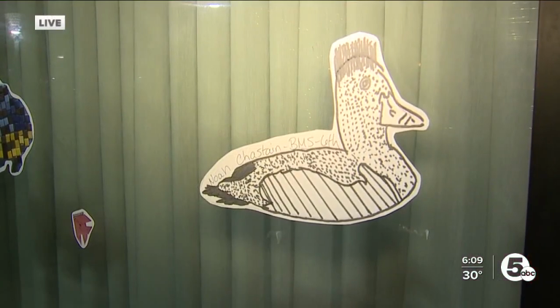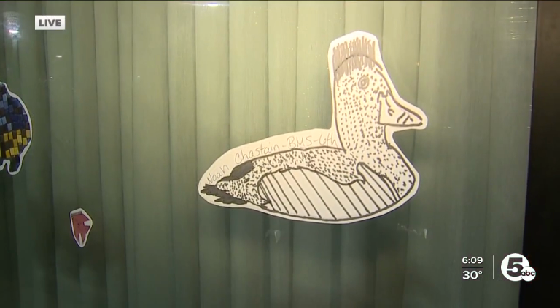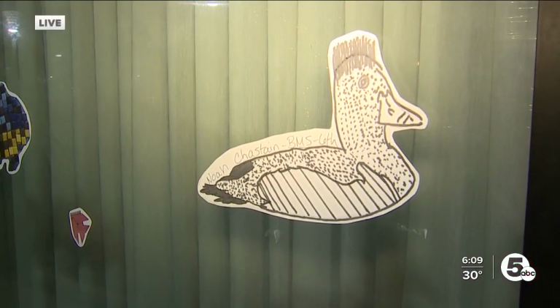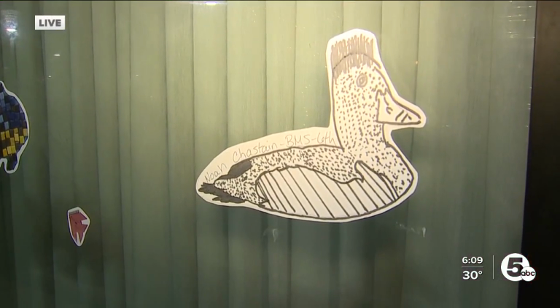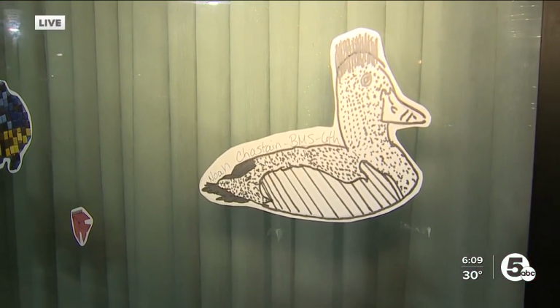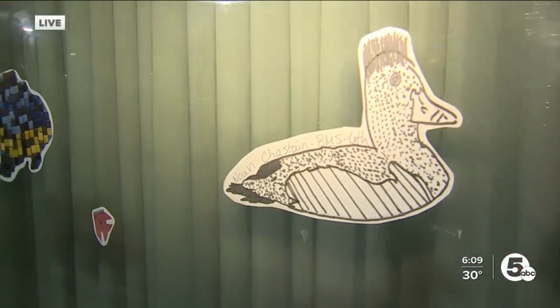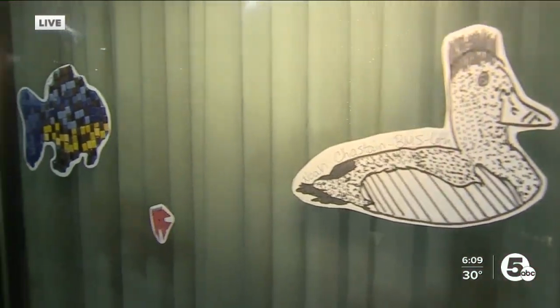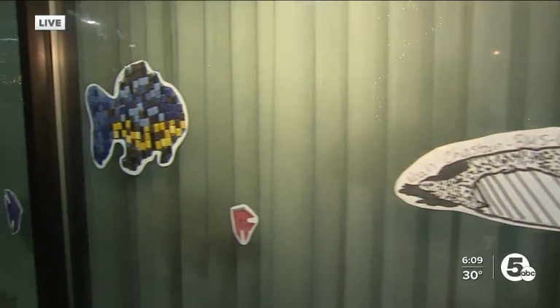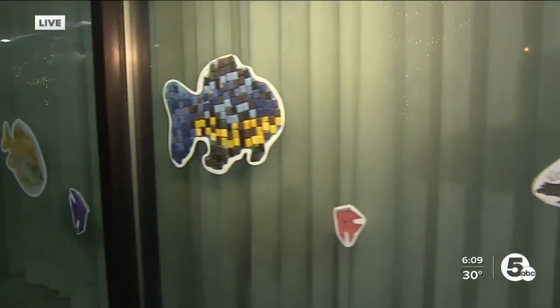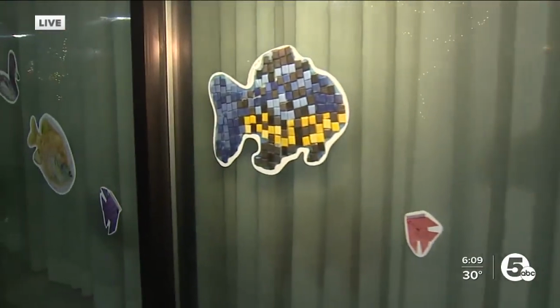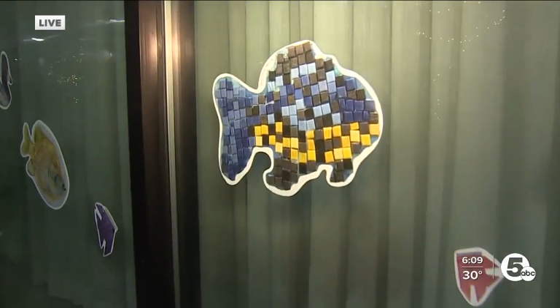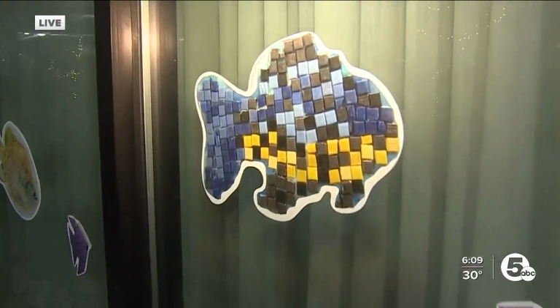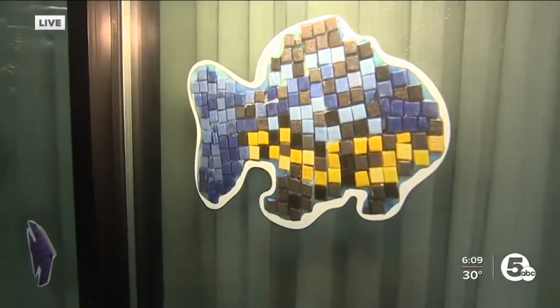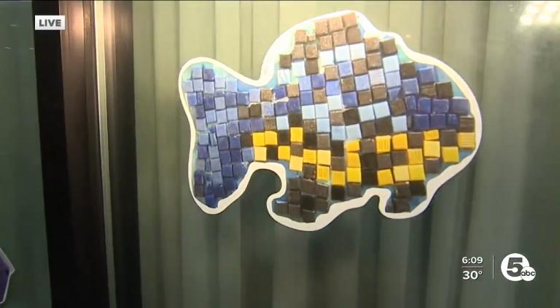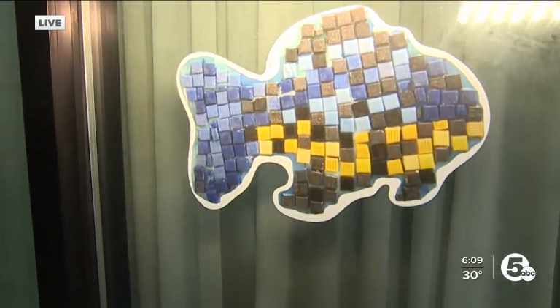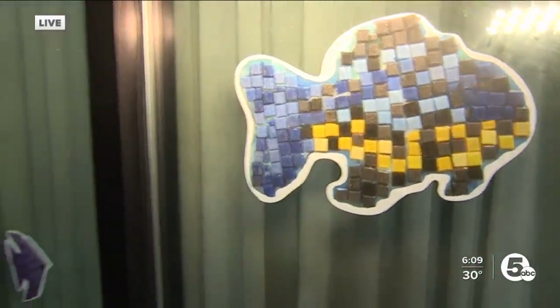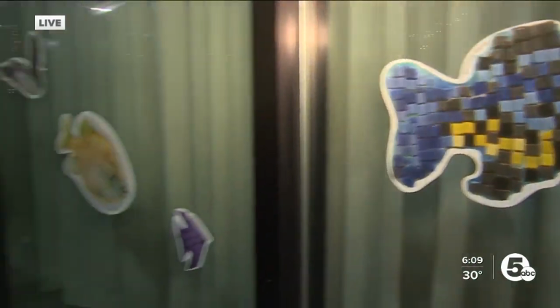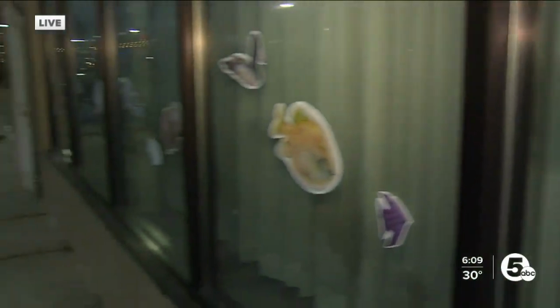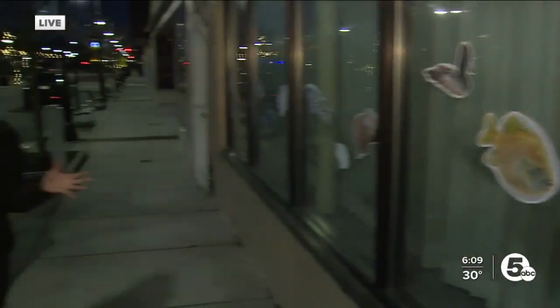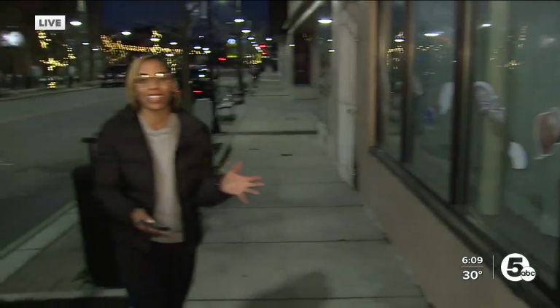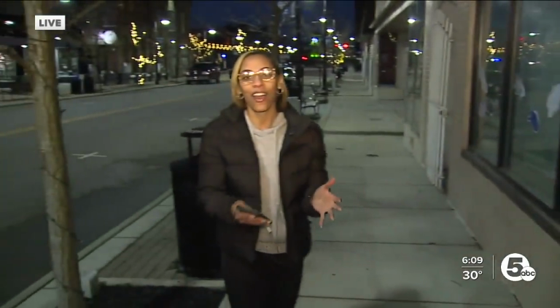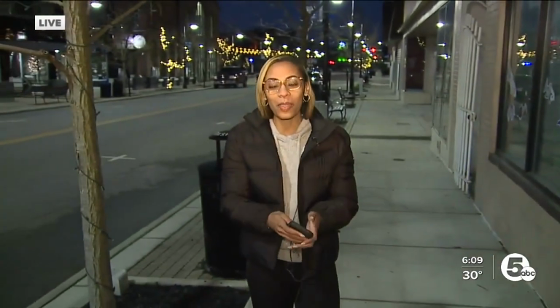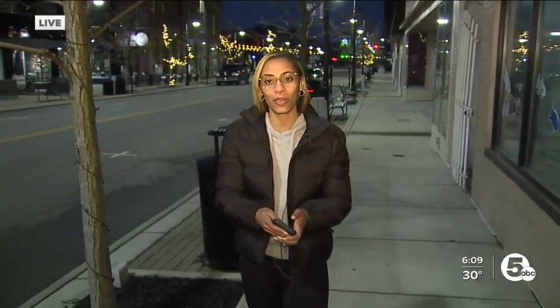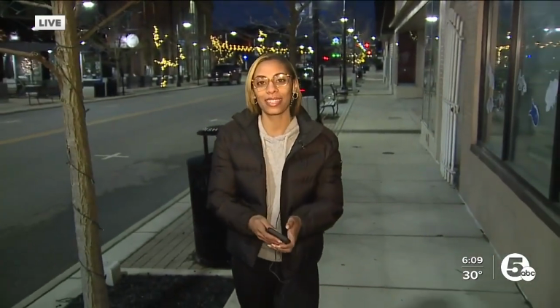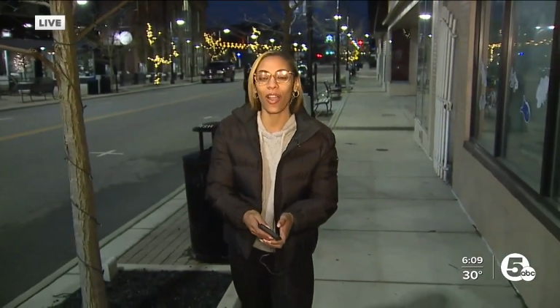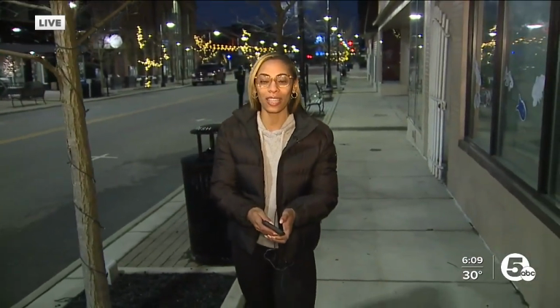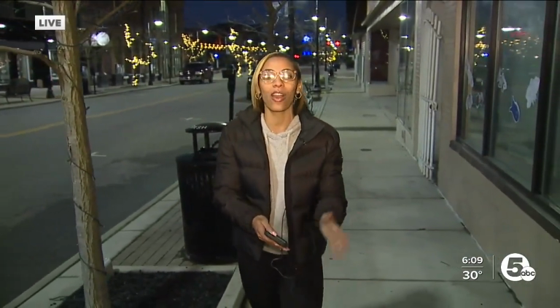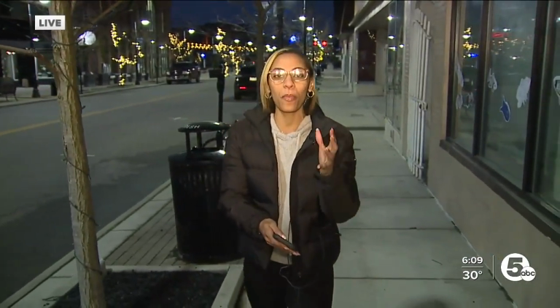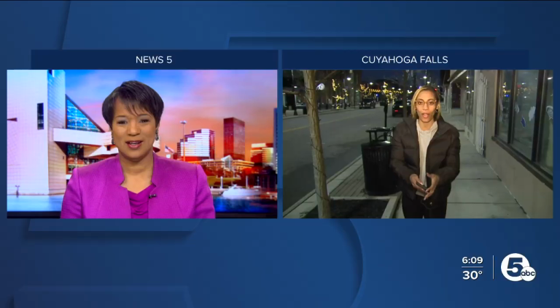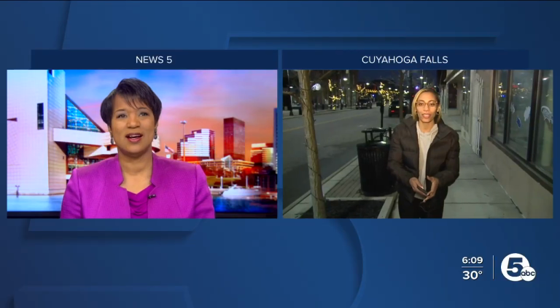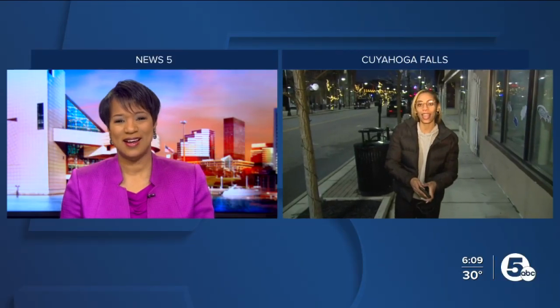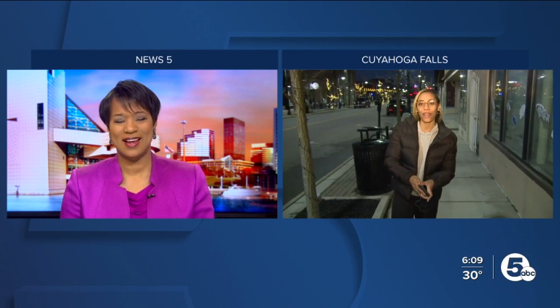All right, we're letting the art flow this morning. Check out the duck — we got some fishies here. It's just incredible. A little sneak peek of what you can see from these local kids. The art walk kicking off tomorrow starting at five.